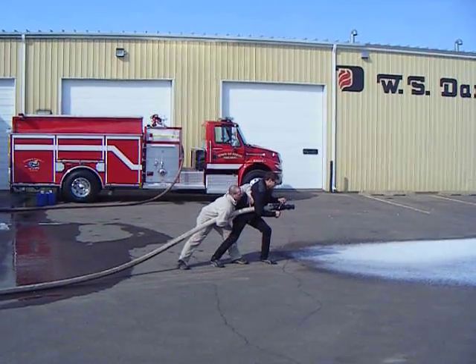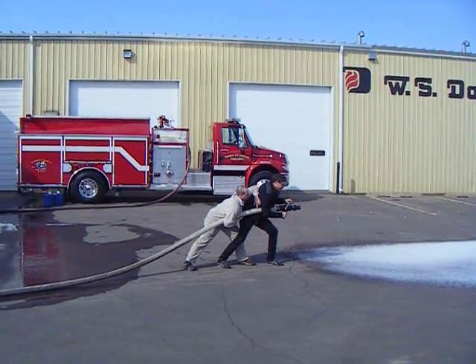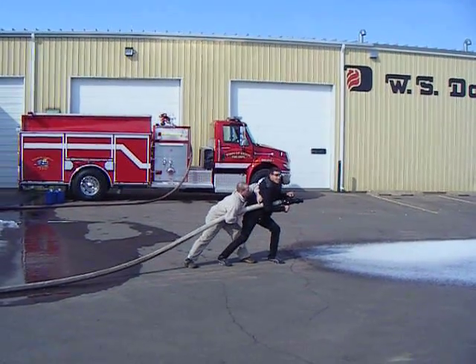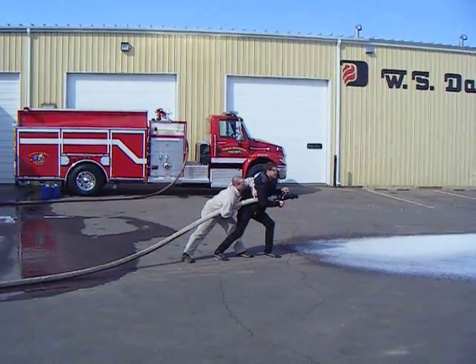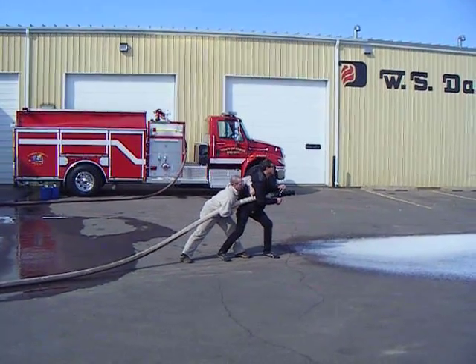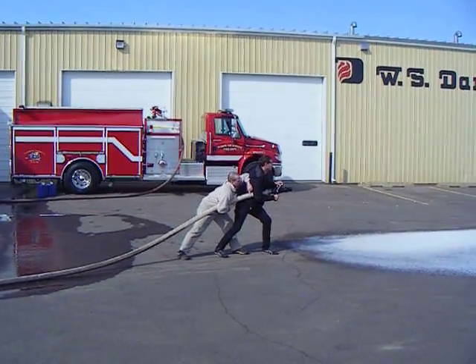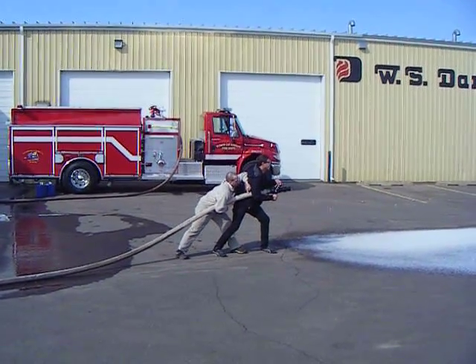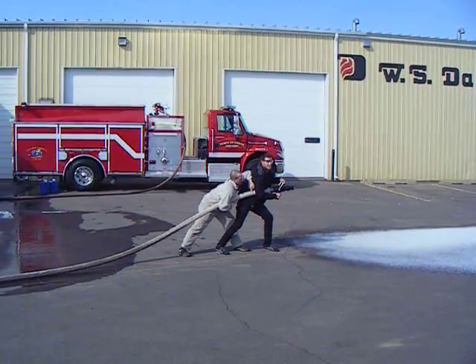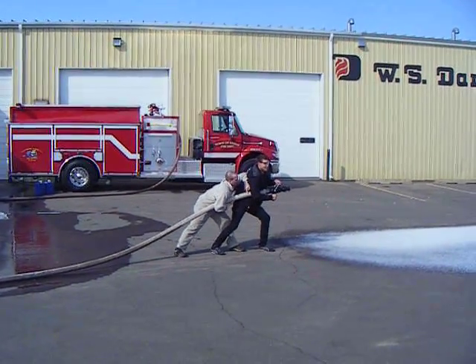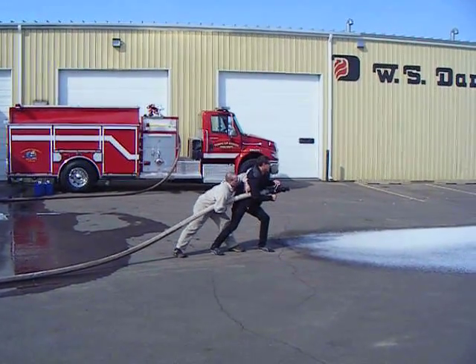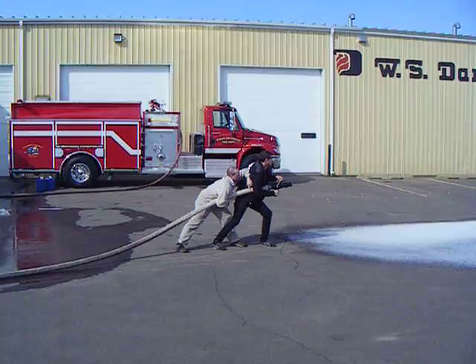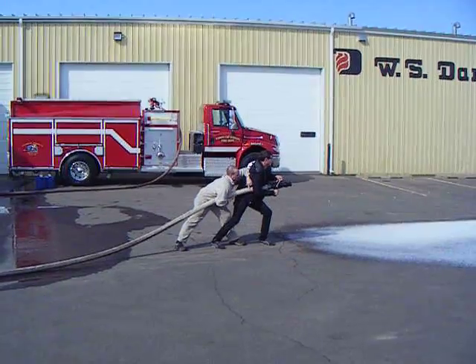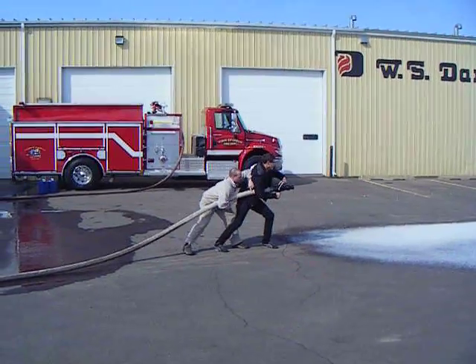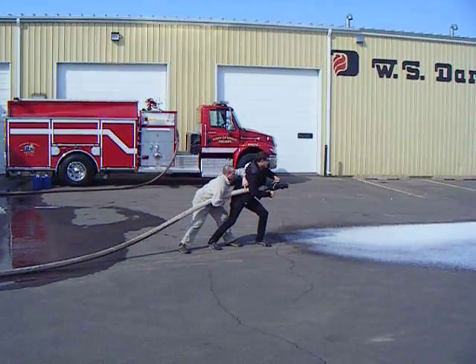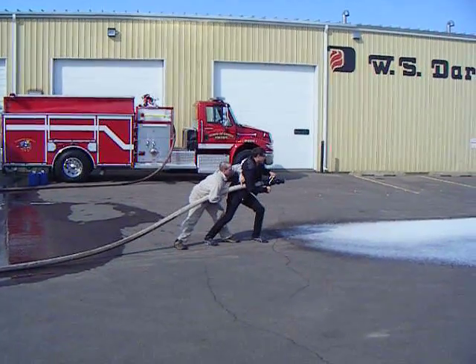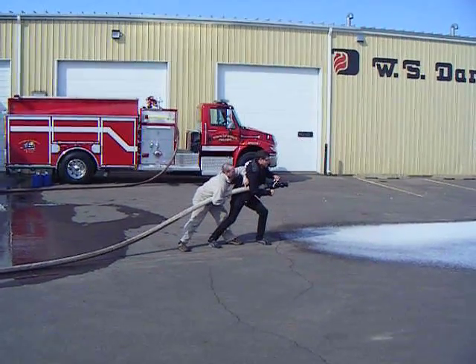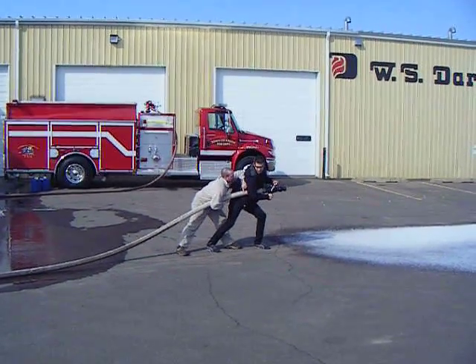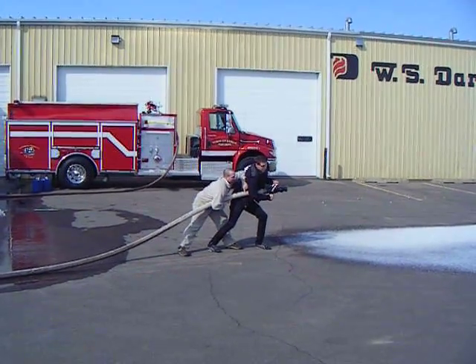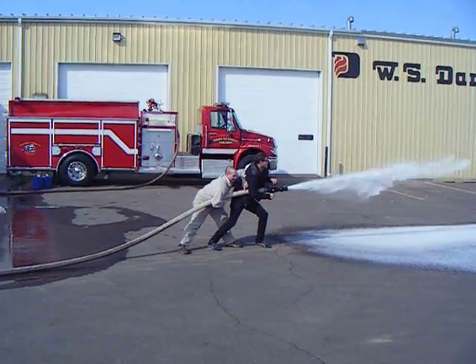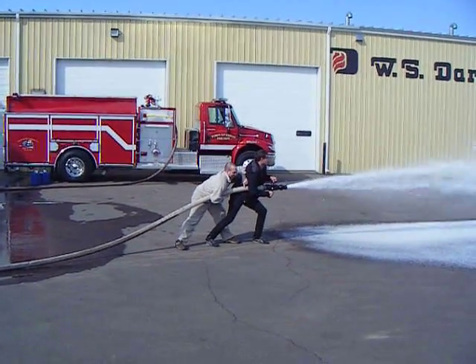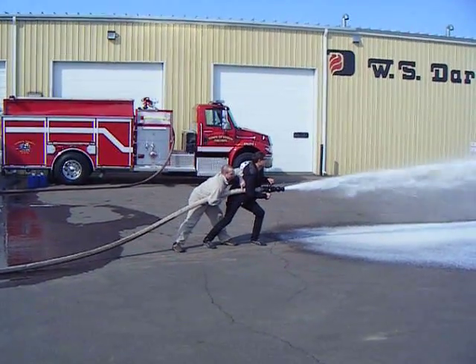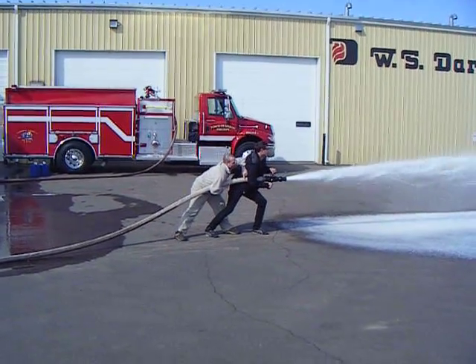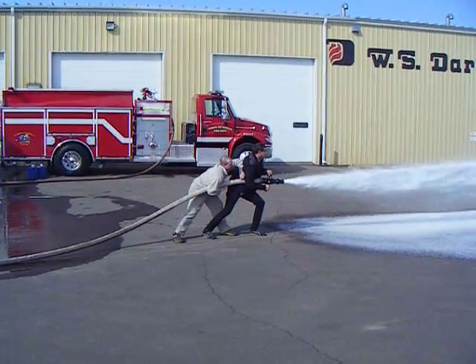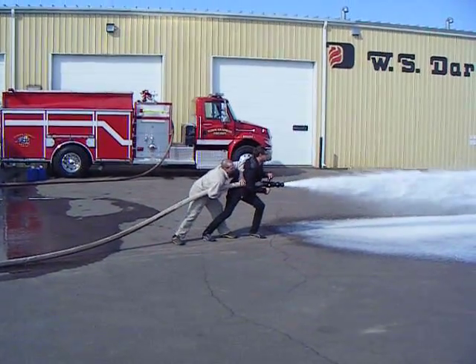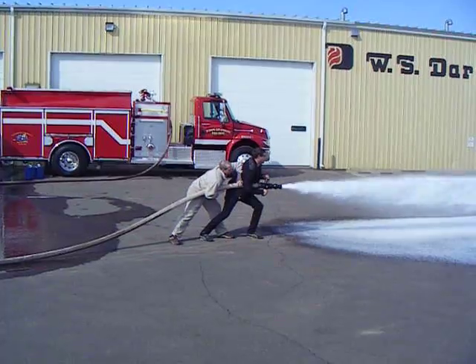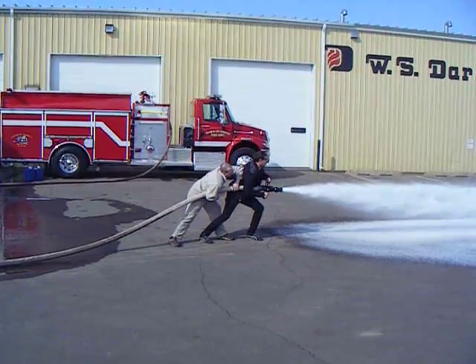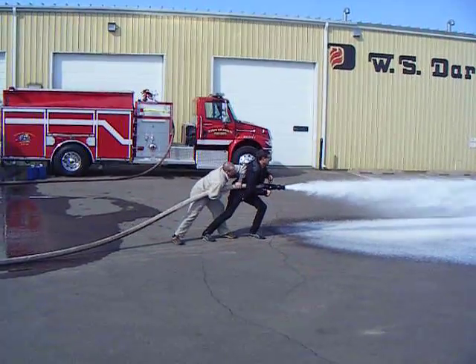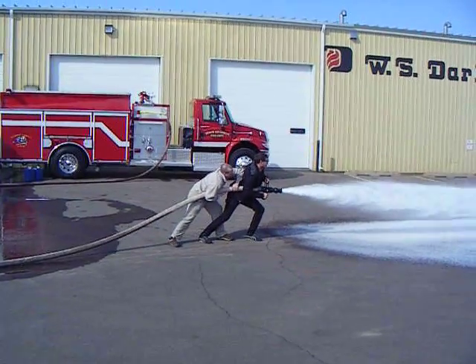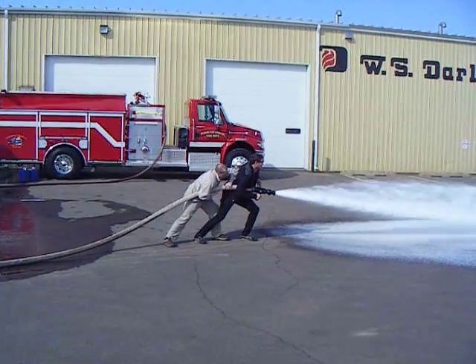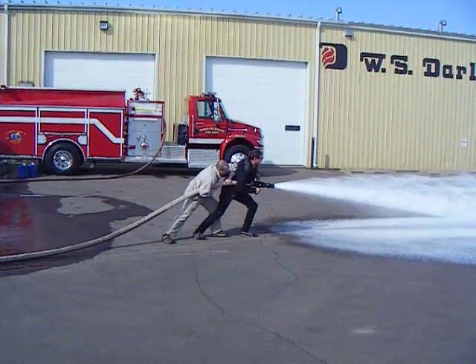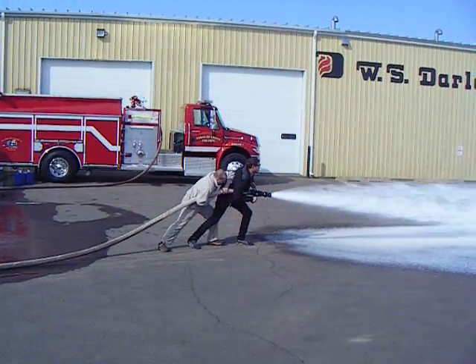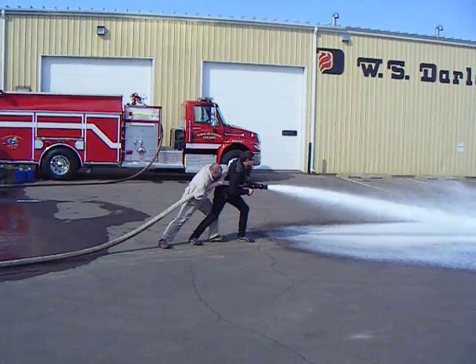Here's this two and a half inch large volume hose line flowing CAPs. On the nozzle we have Damian Wing from our Australia office and Ryan Darley, our own Darley, with the nozzle.